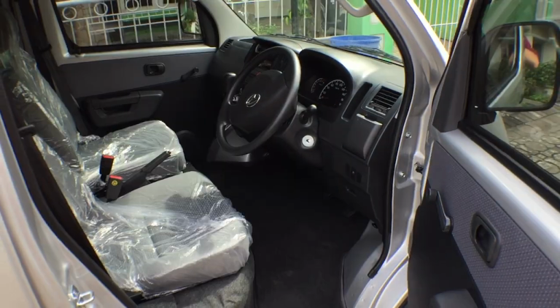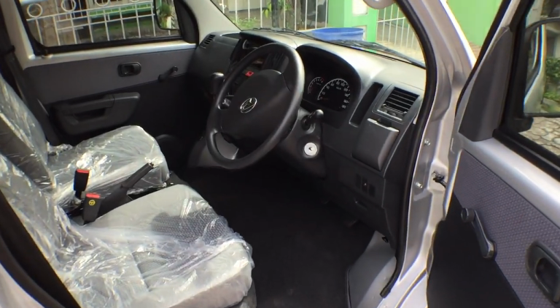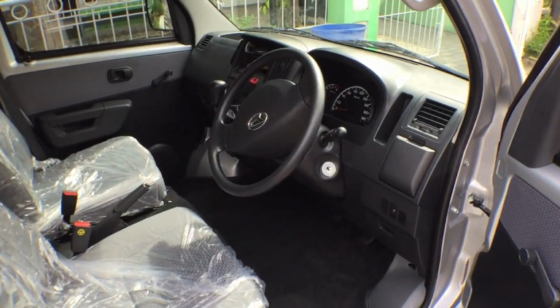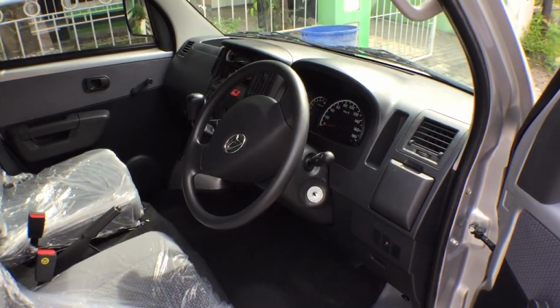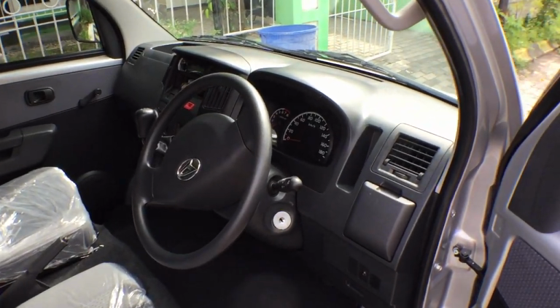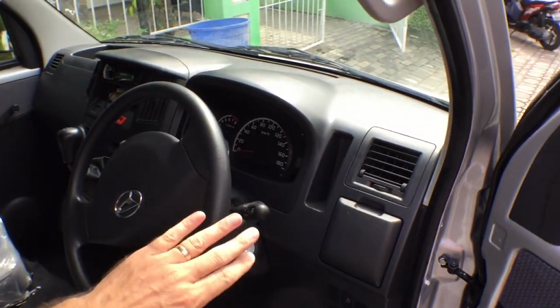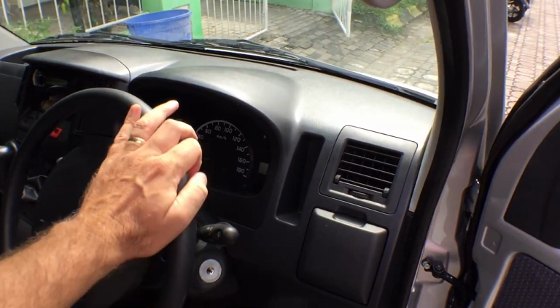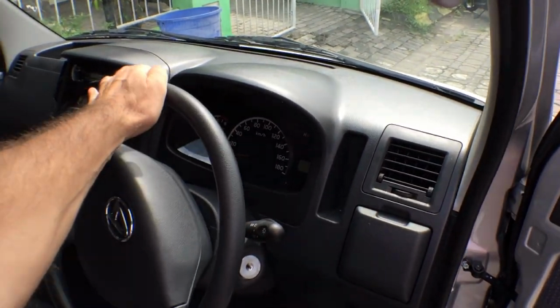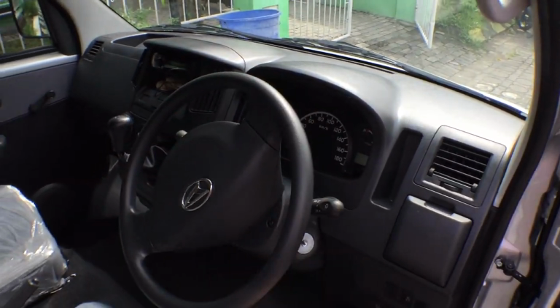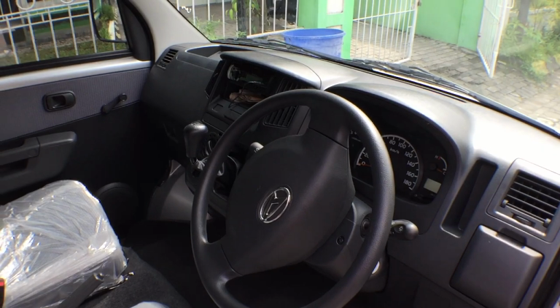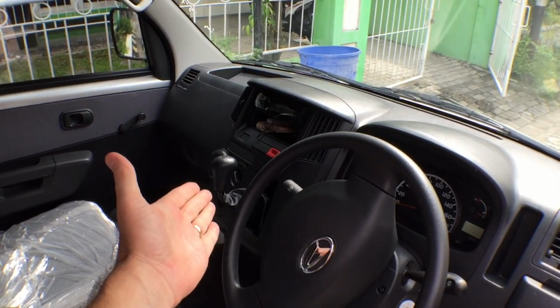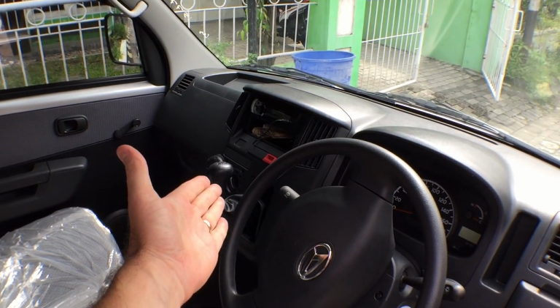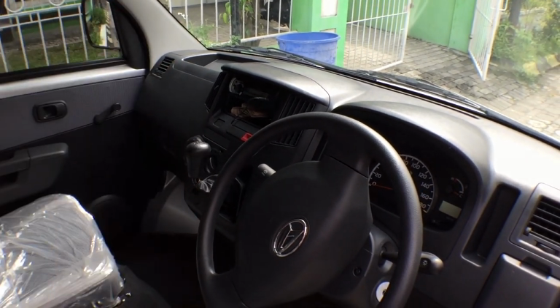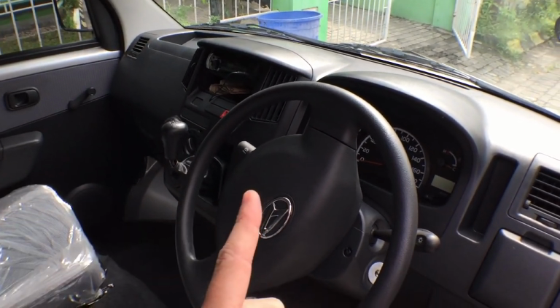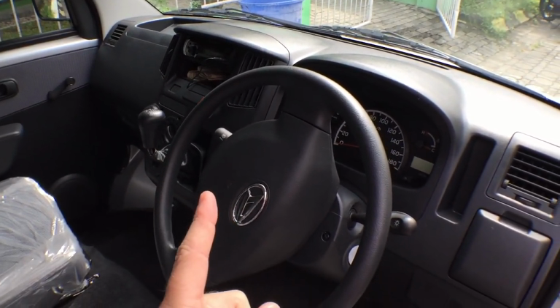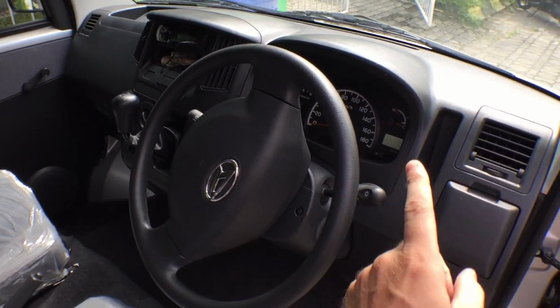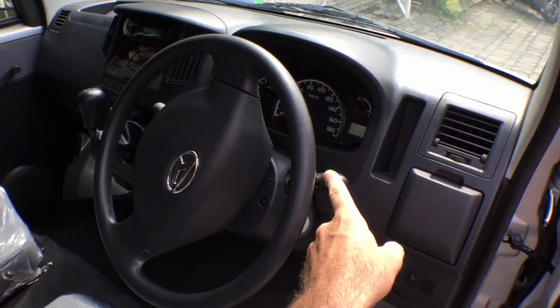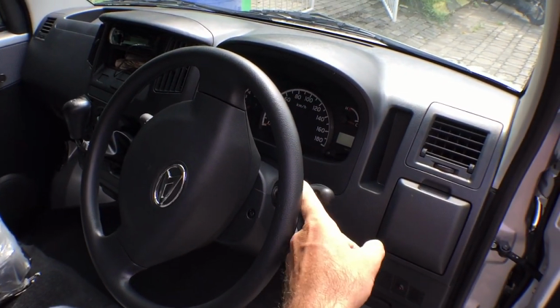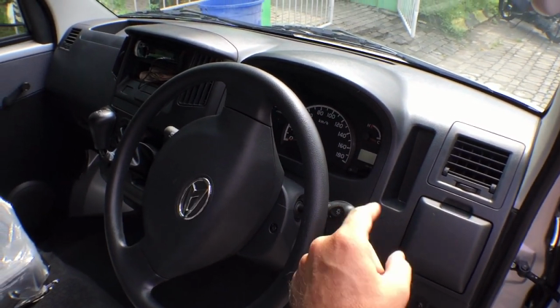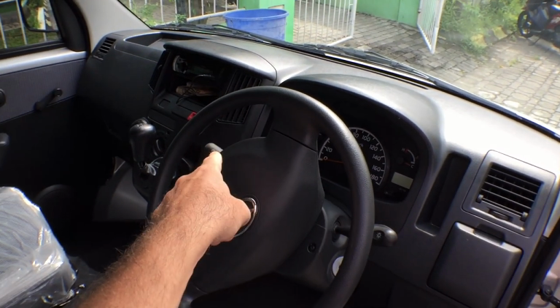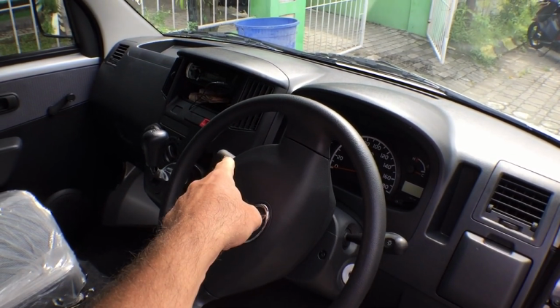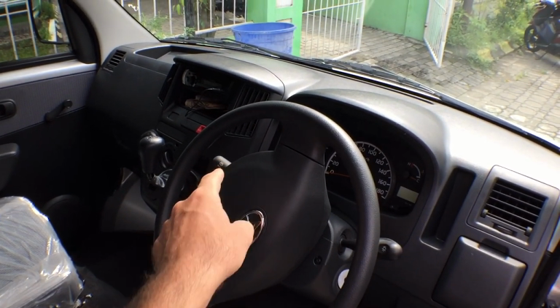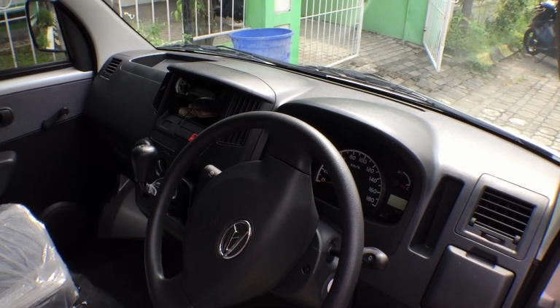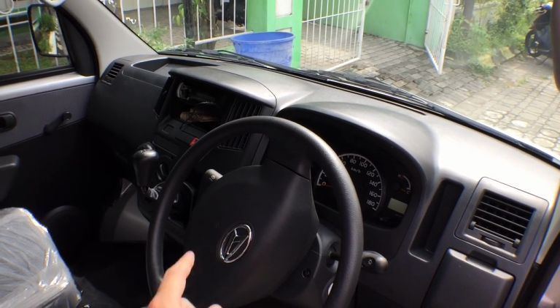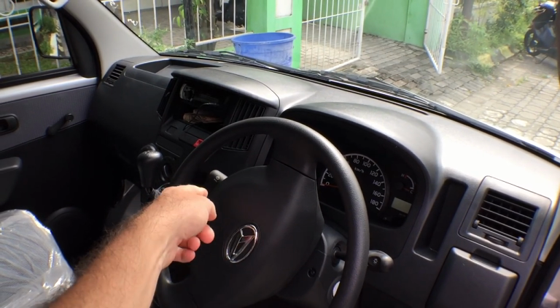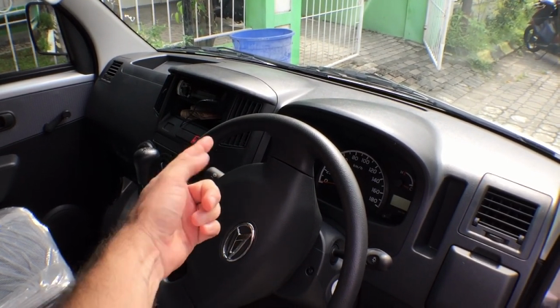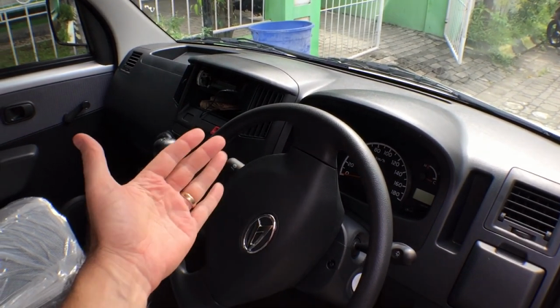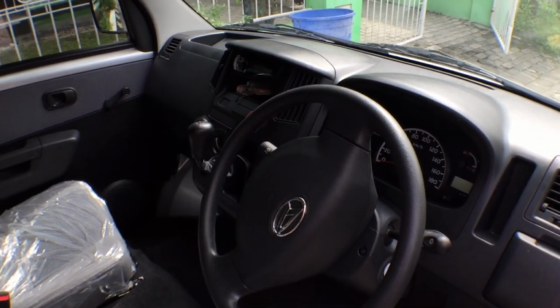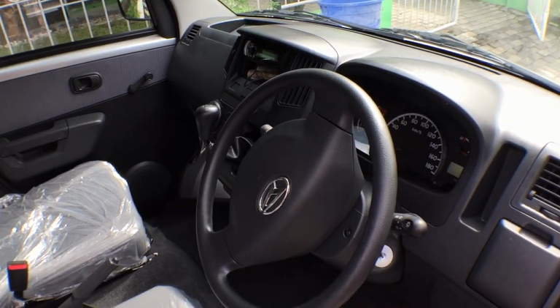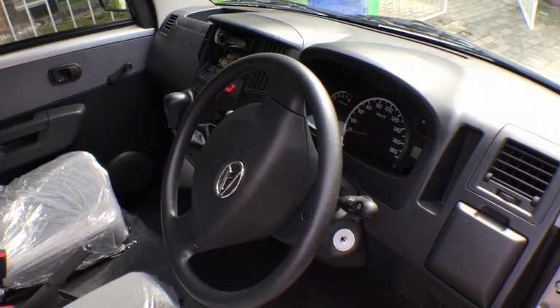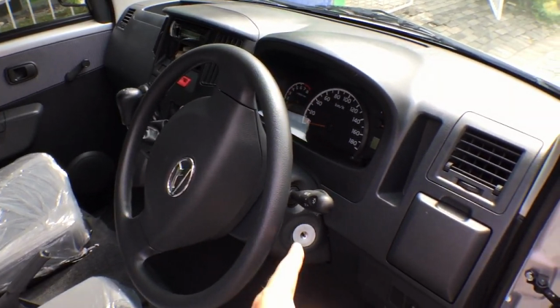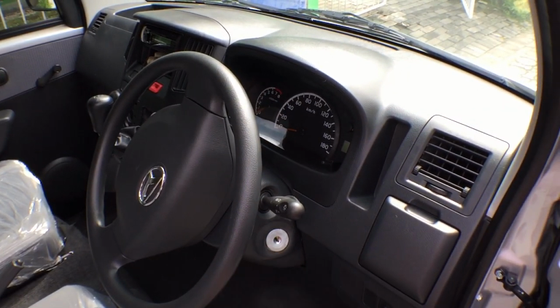Alright, so here's the front. Of course it is a right steer, shifter's over here. The hardest thing to get used to is this is the turn signal instead of that, and so oftentimes you turn the wipers on instead of the signal.